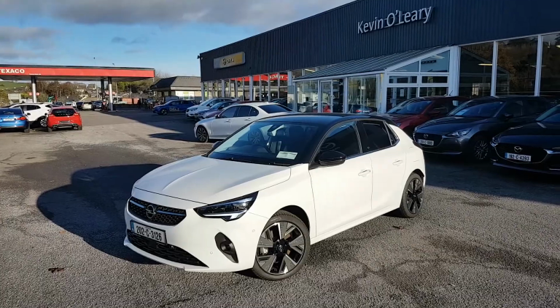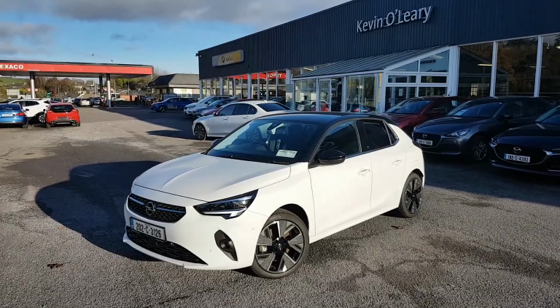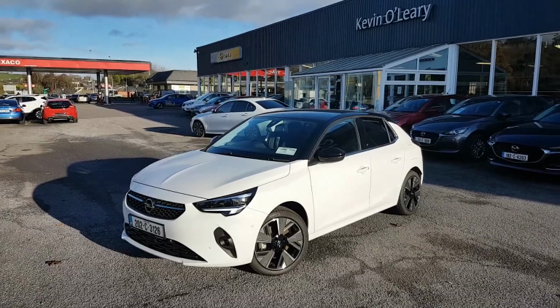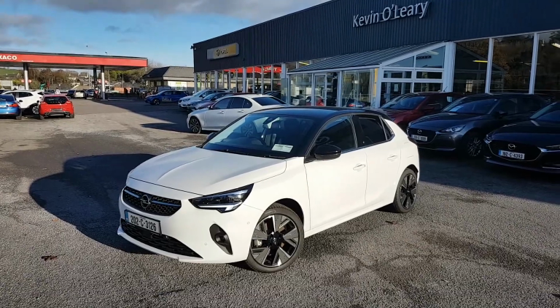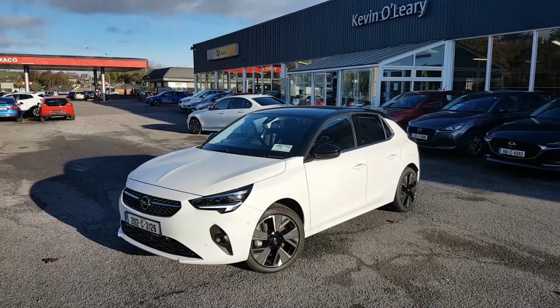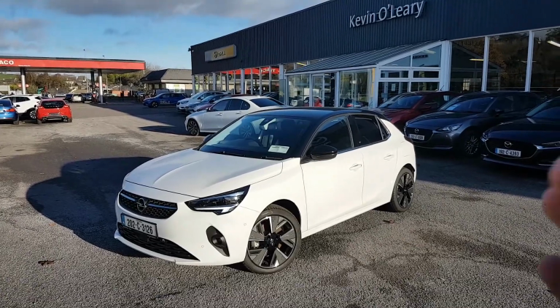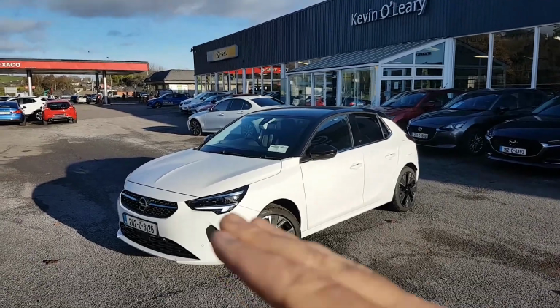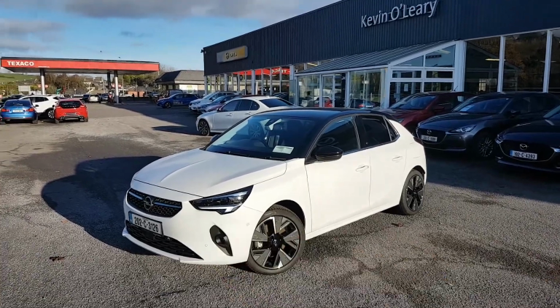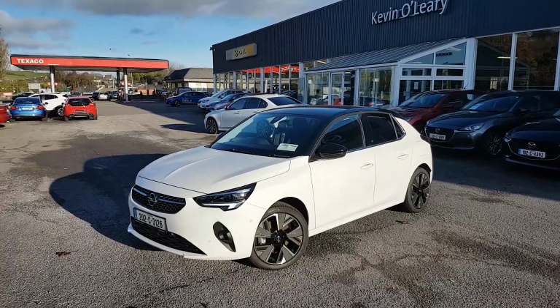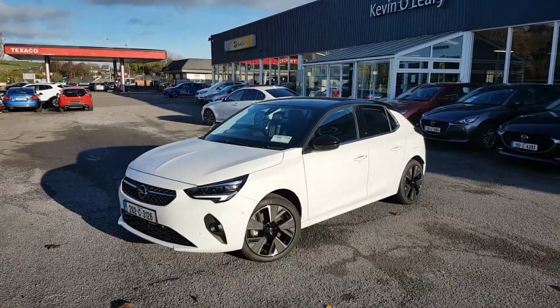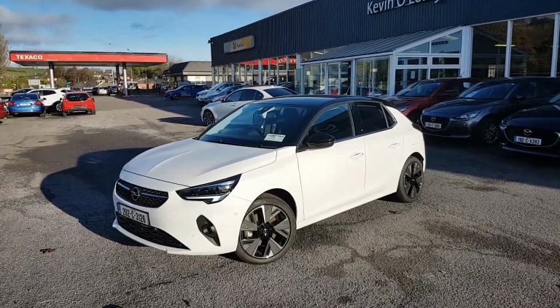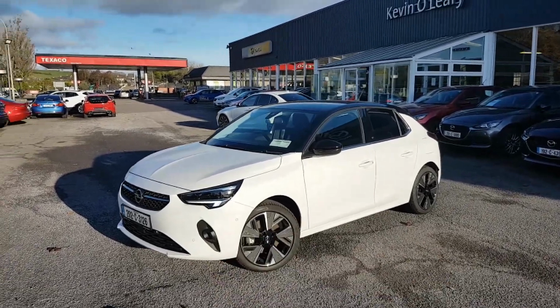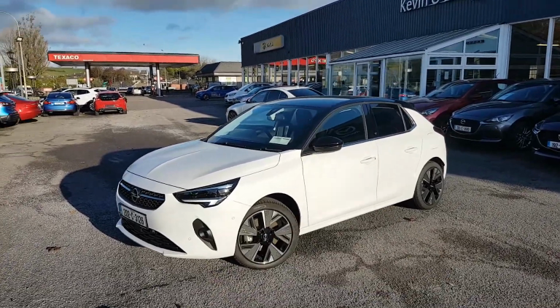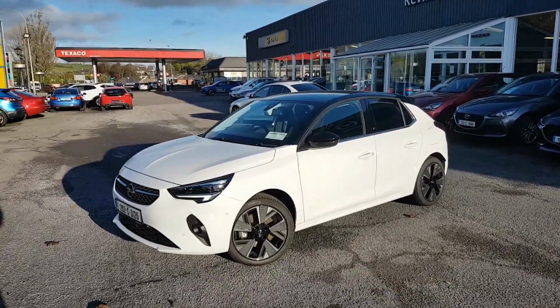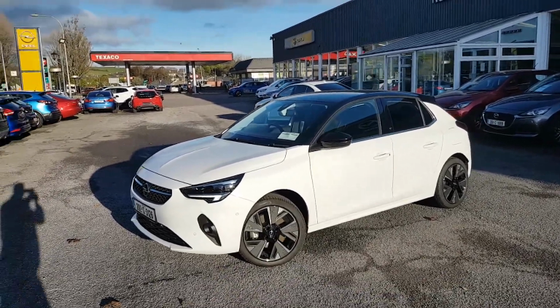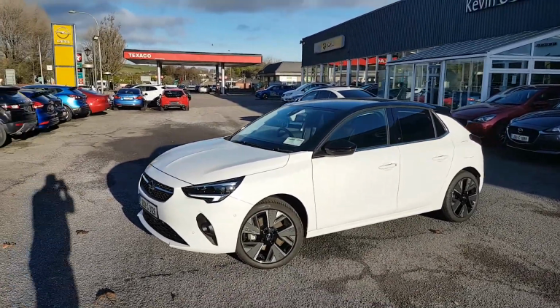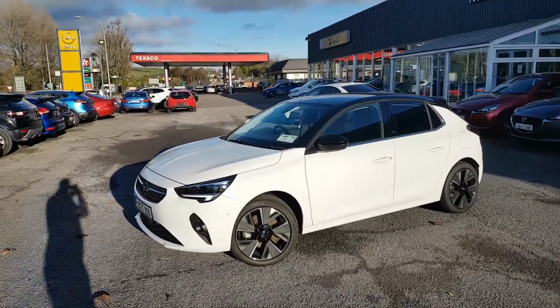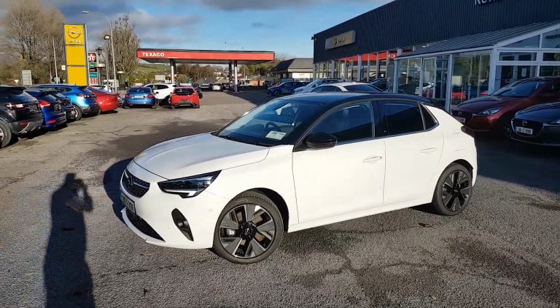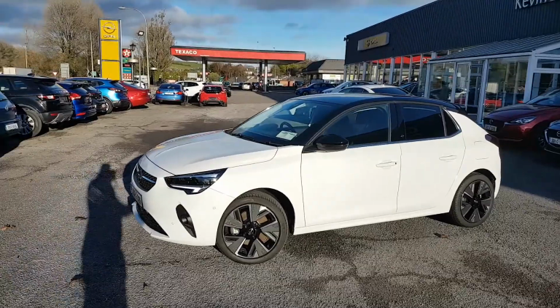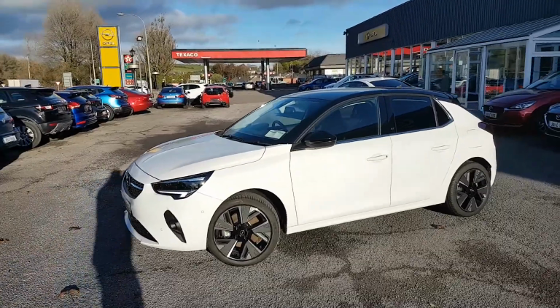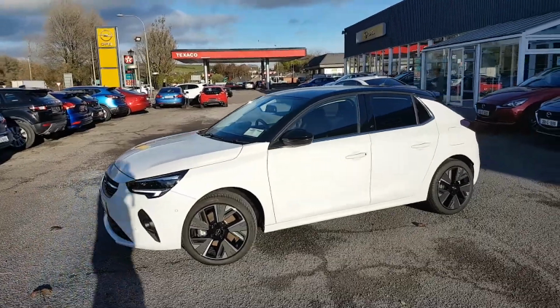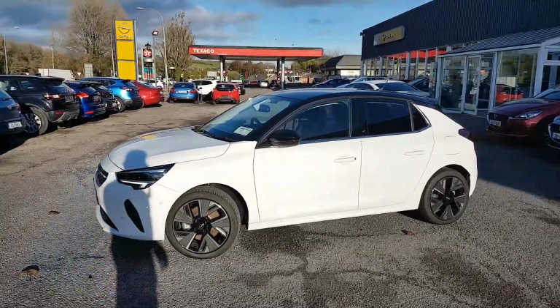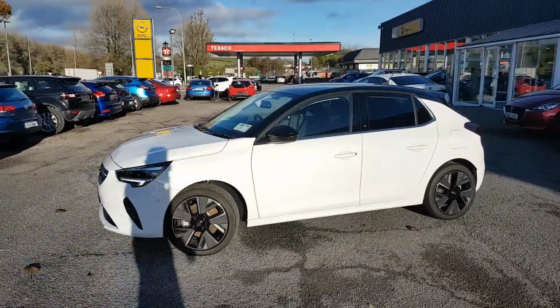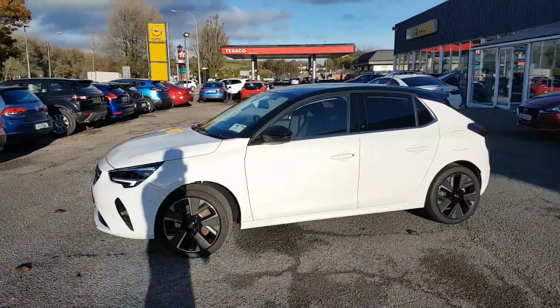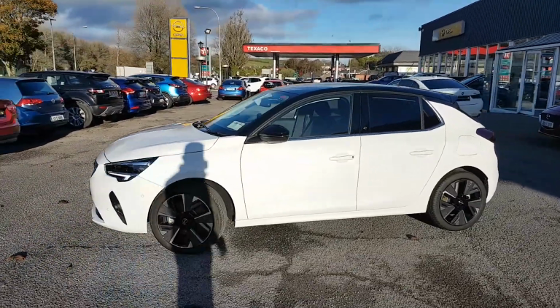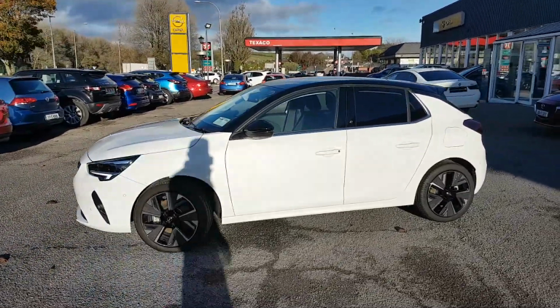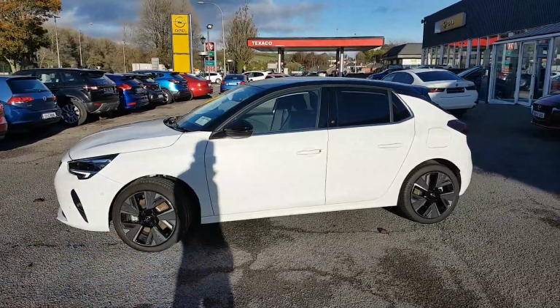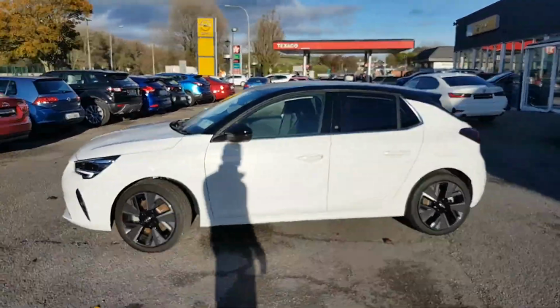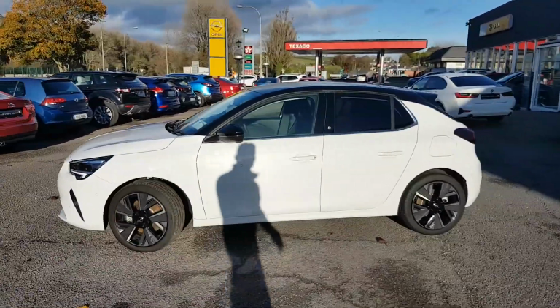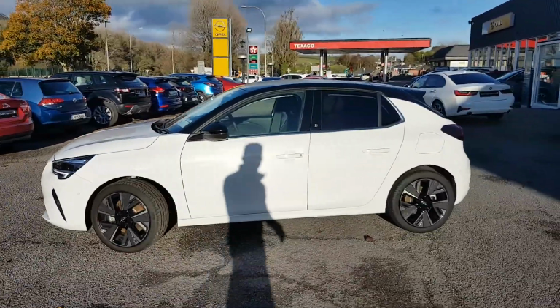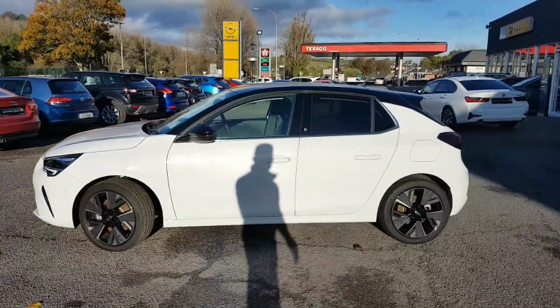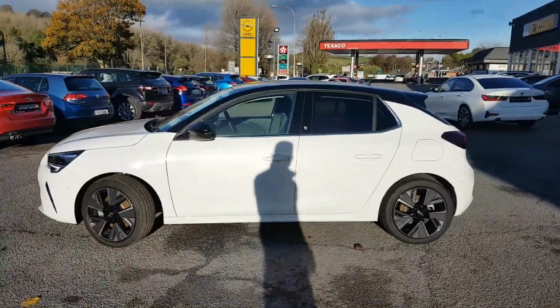On the front there you have your LED lights. You've upgraded 17 inch alloys with the Elite model. Indicators are on the wing mirrors, and tinted windows in the back.